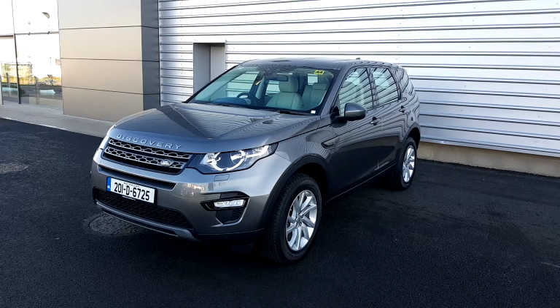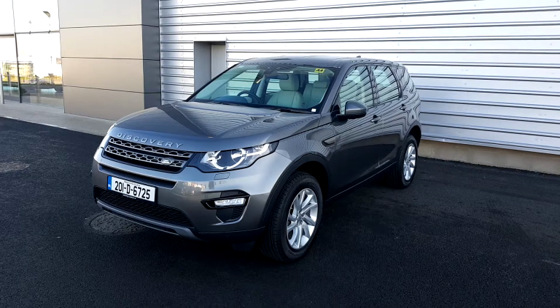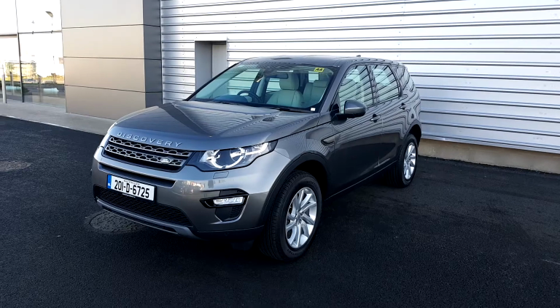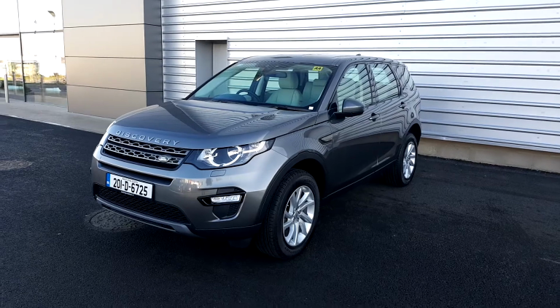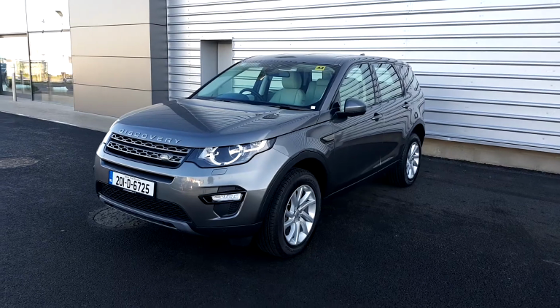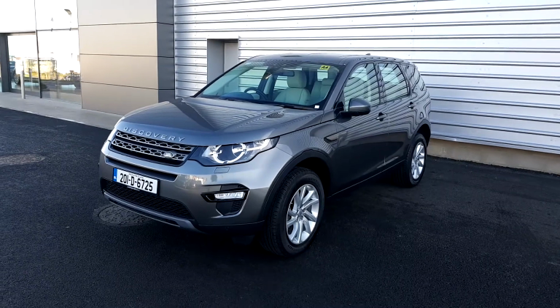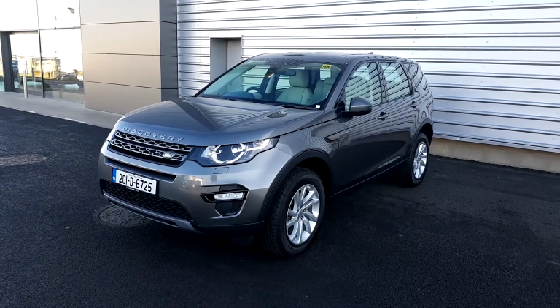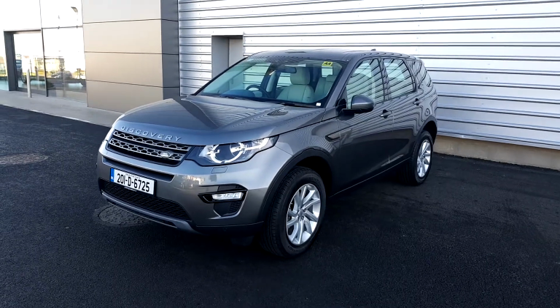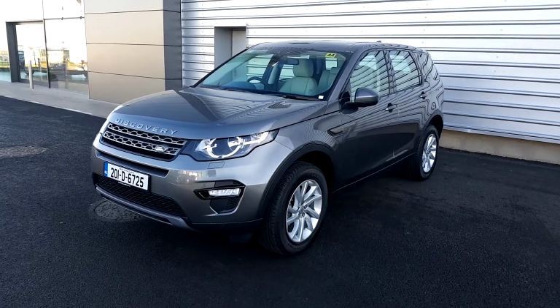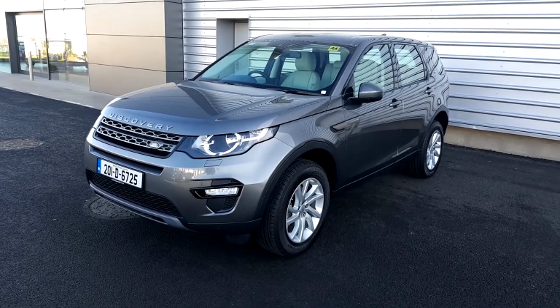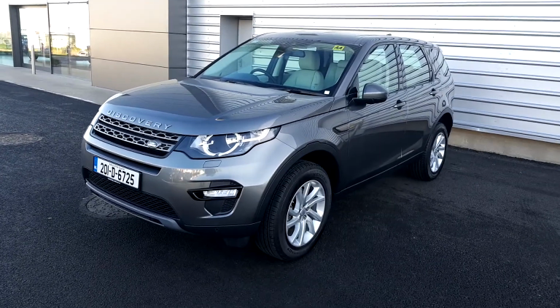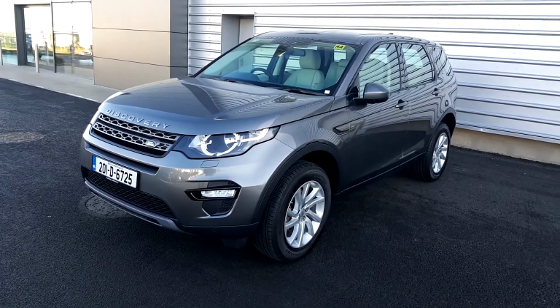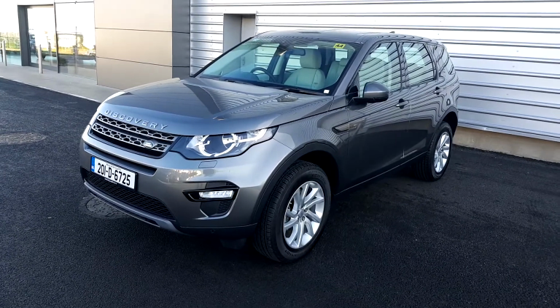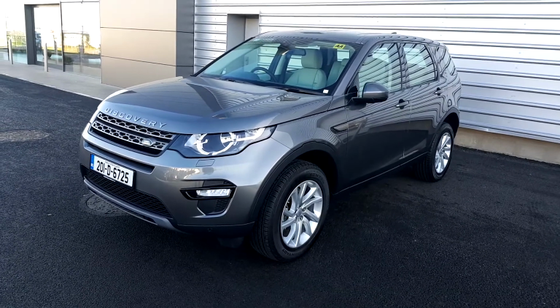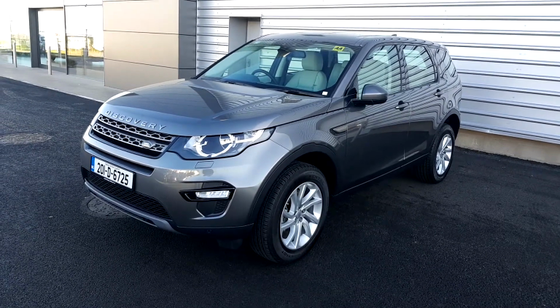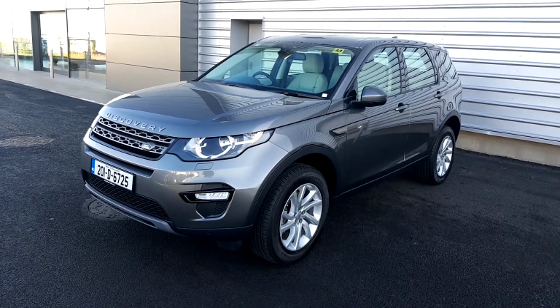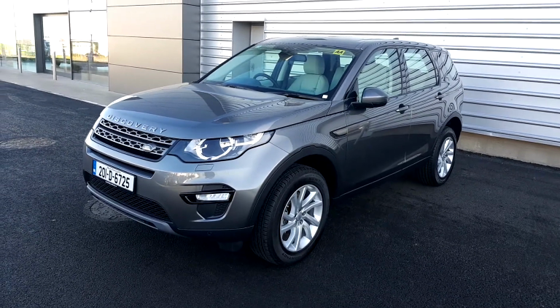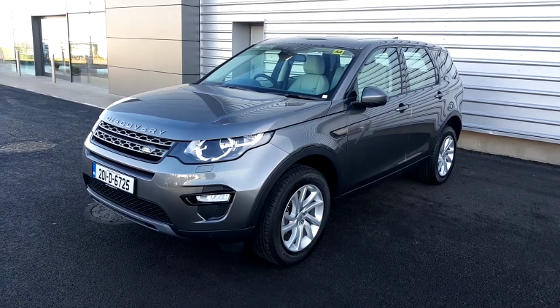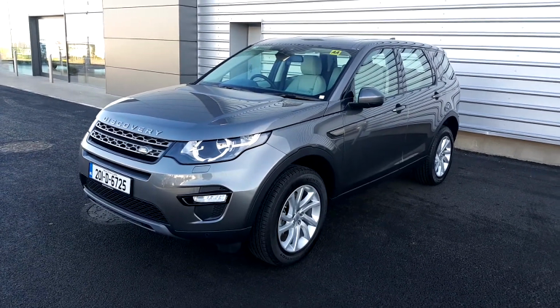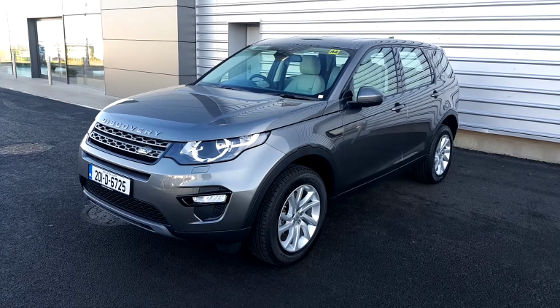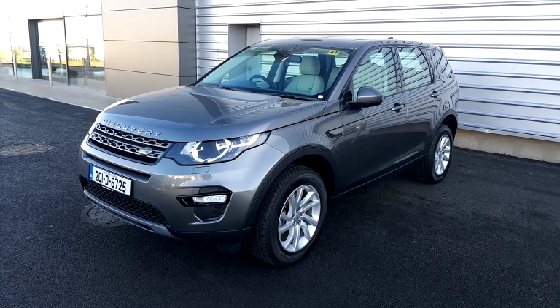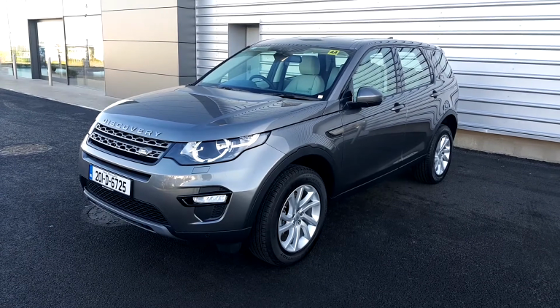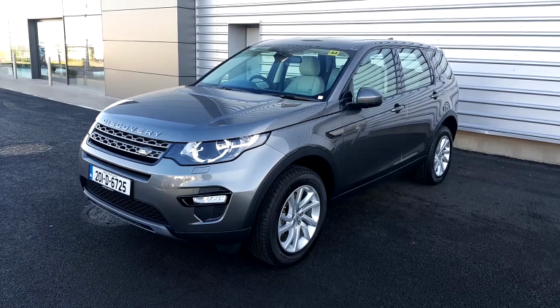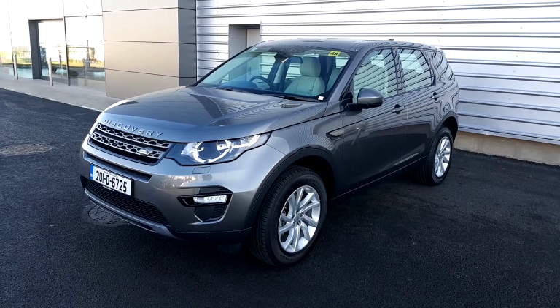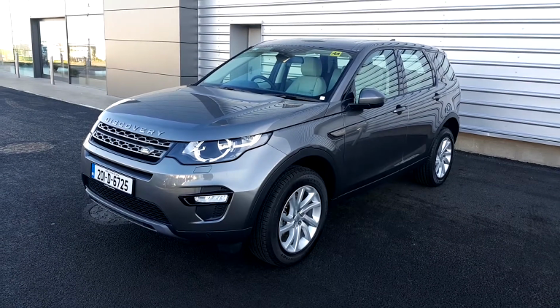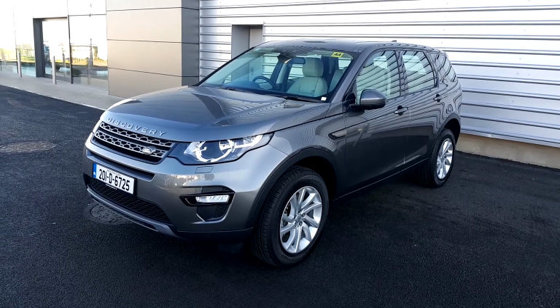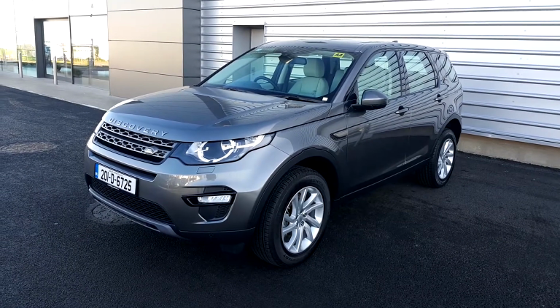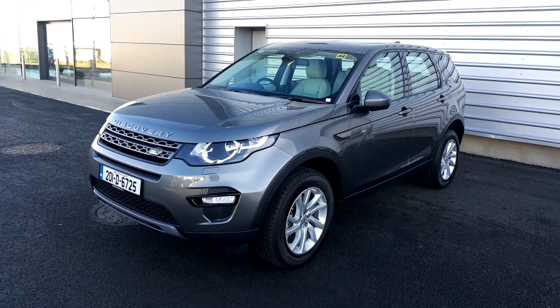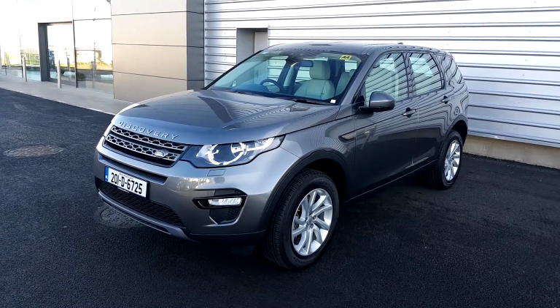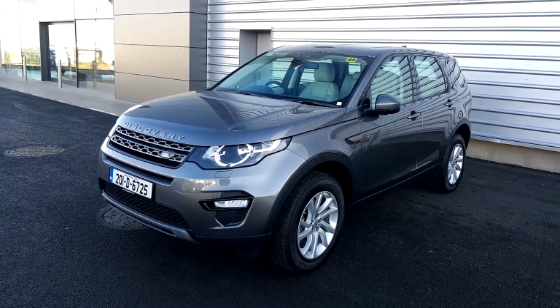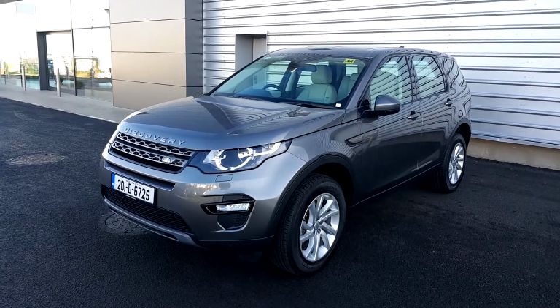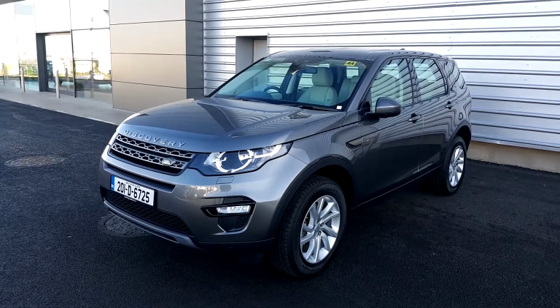Hello, welcome to GeoDeFi Land Rover. Today we have a 2020 Land Rover Discovery Sport TD4 SE 7-seater in Chorus Grey metallic.